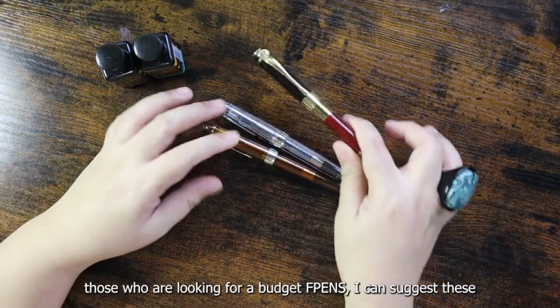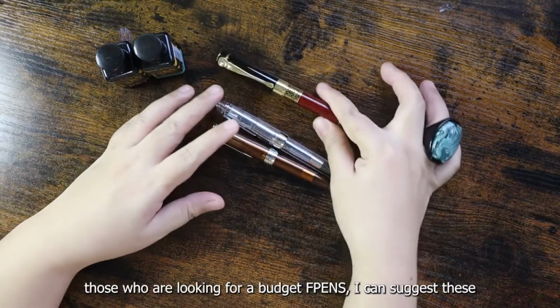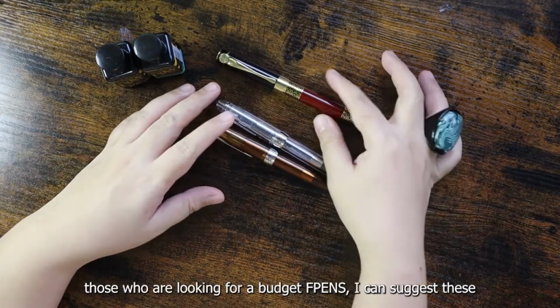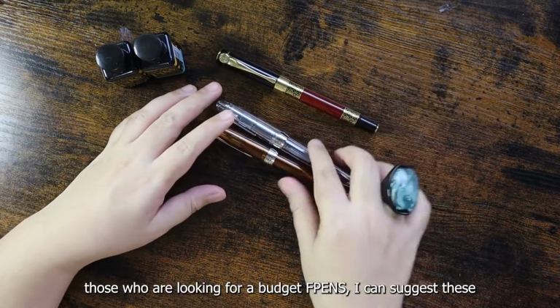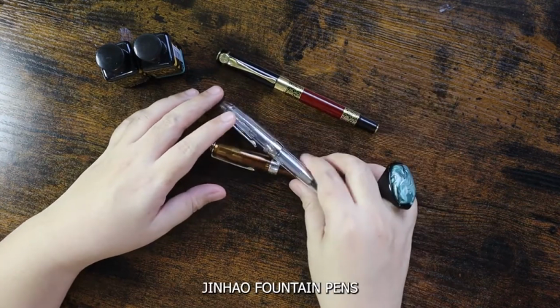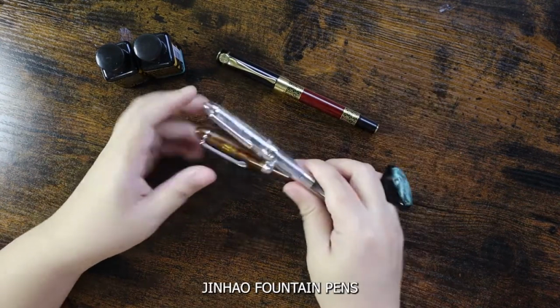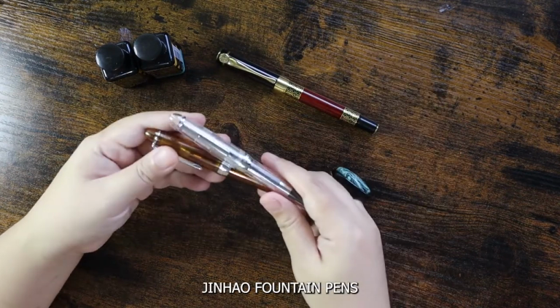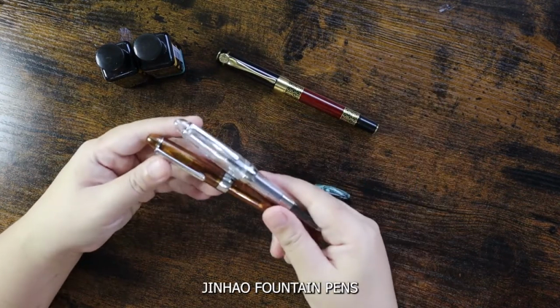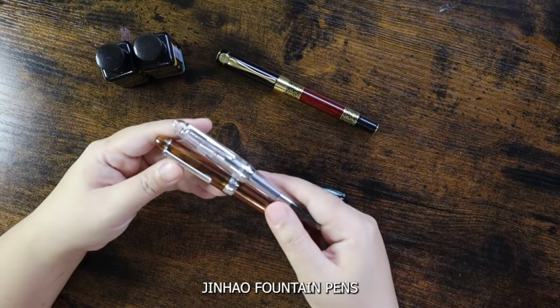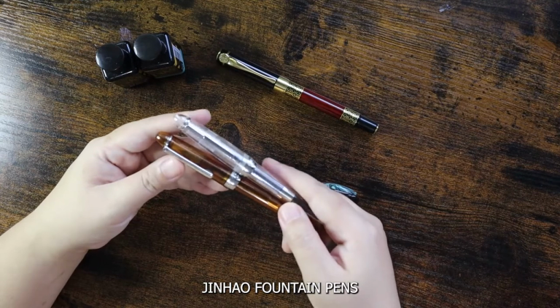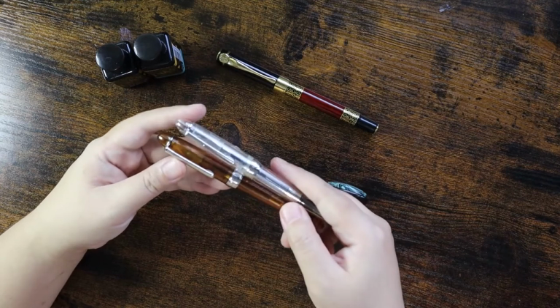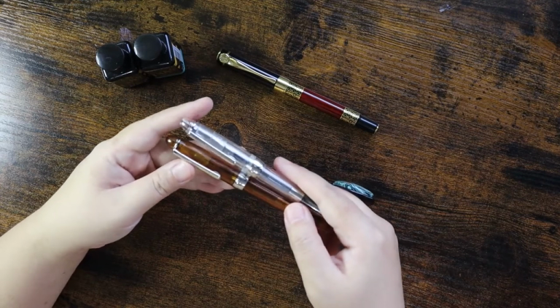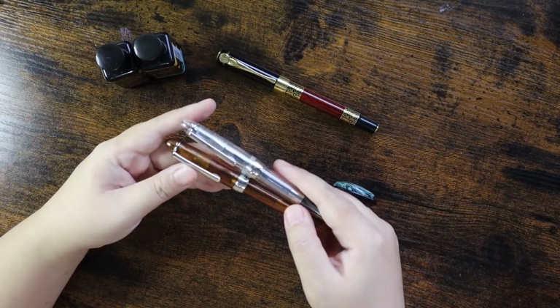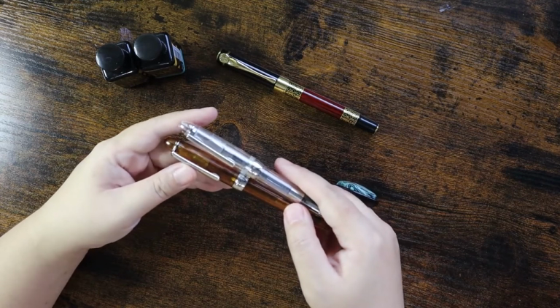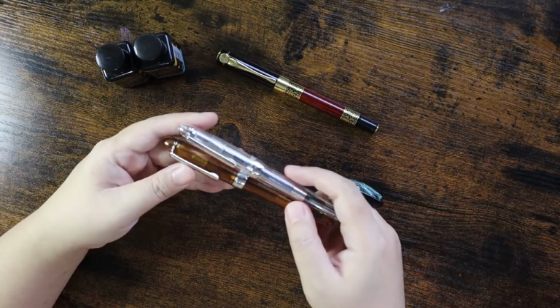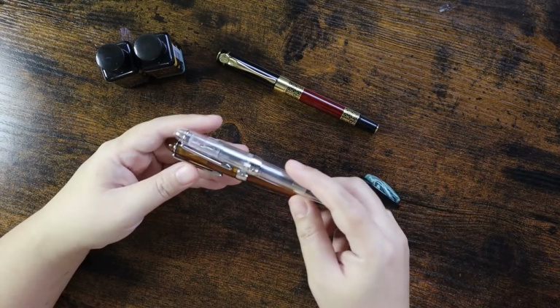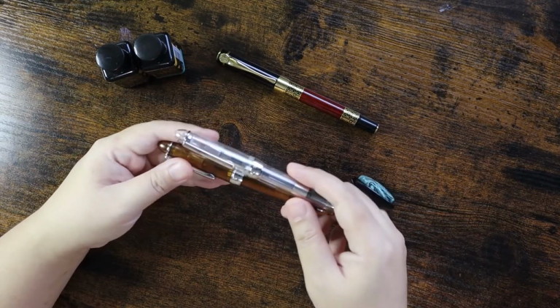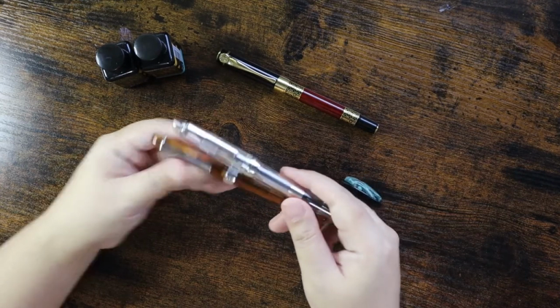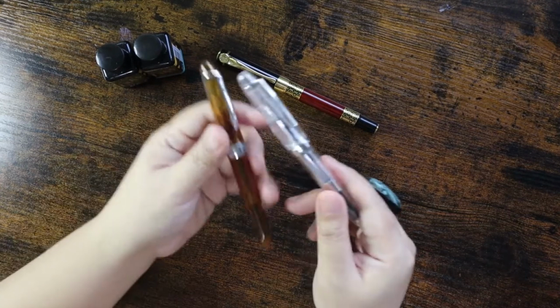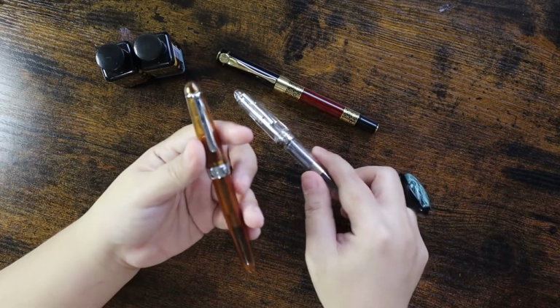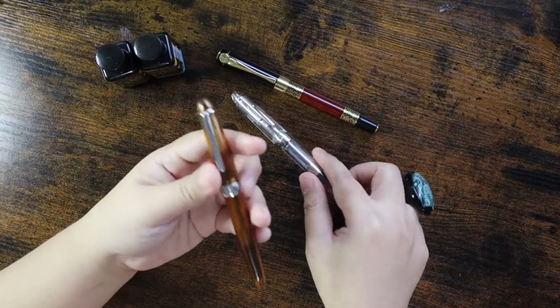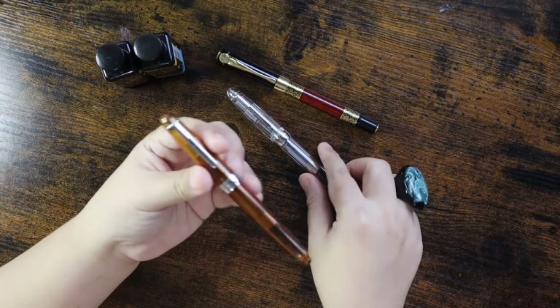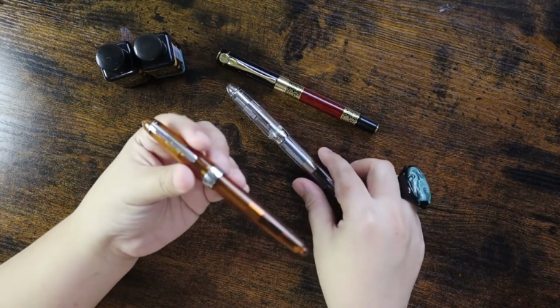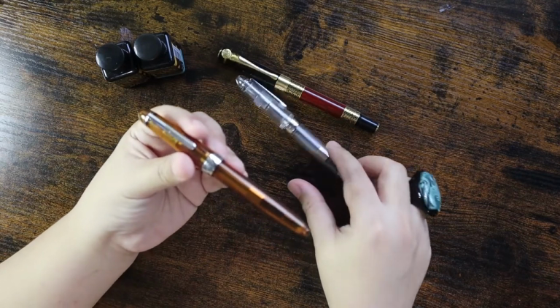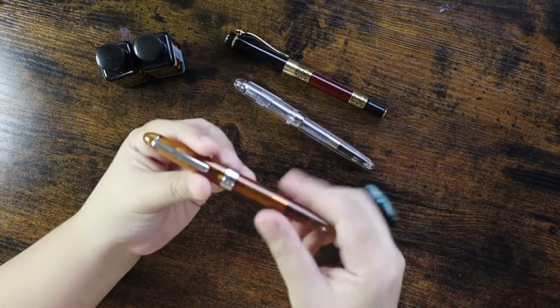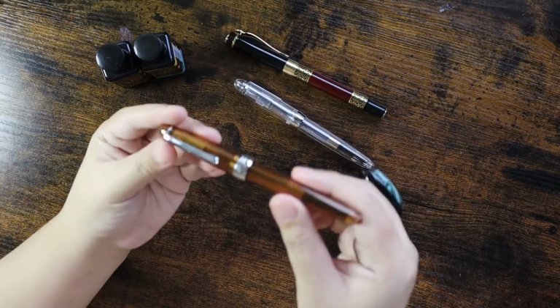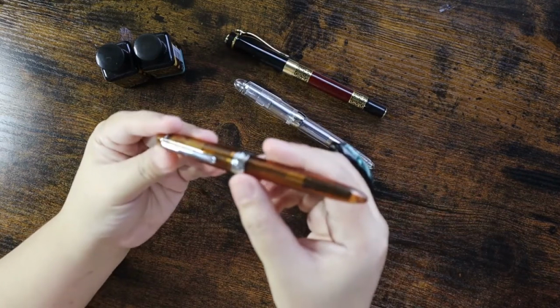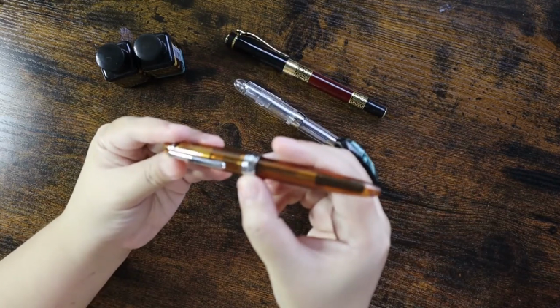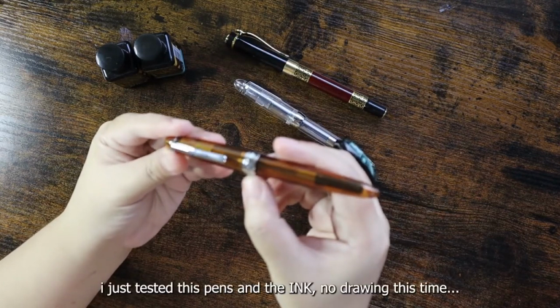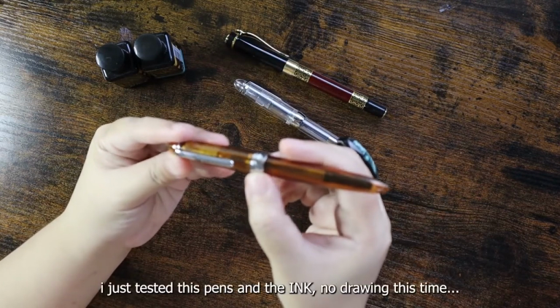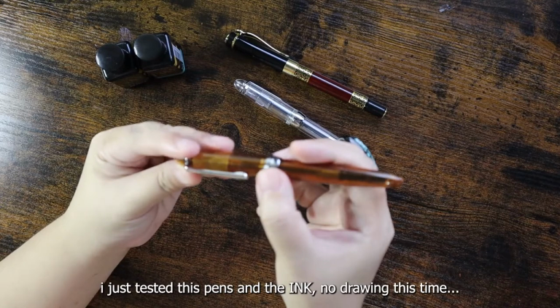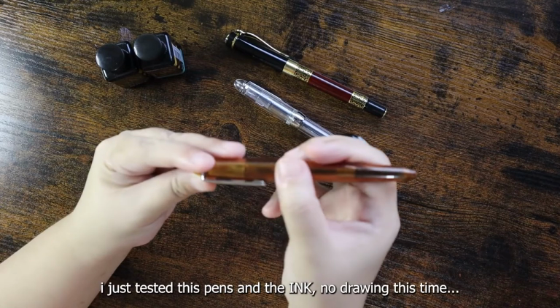Now we have our Jin Hao fountain pens. Surprisingly these pens are lightweight. I bought brown and clear color. The pen has, as you can see, 'Jin Hao' engraved on the cap.